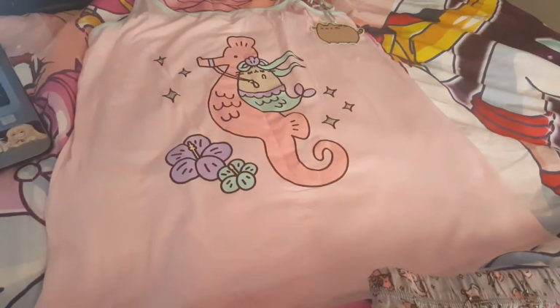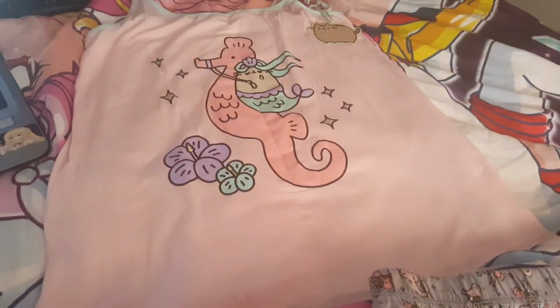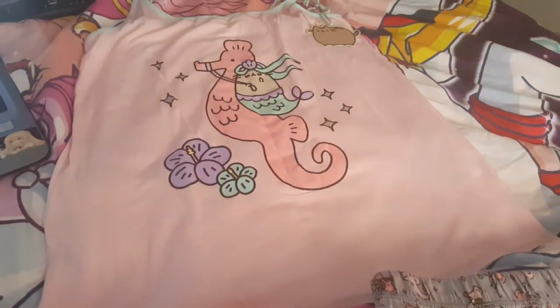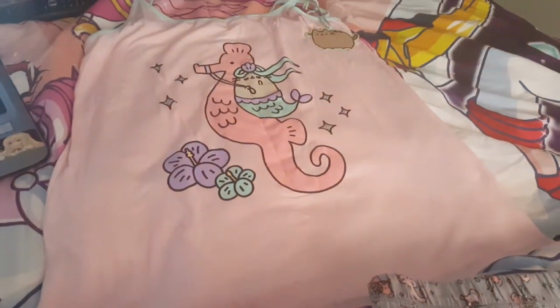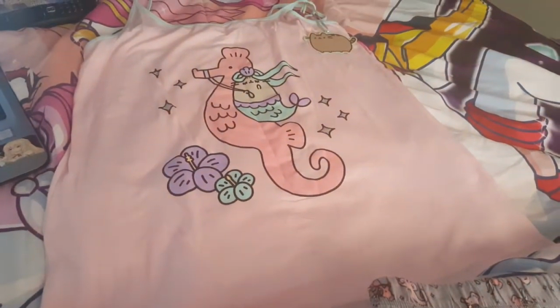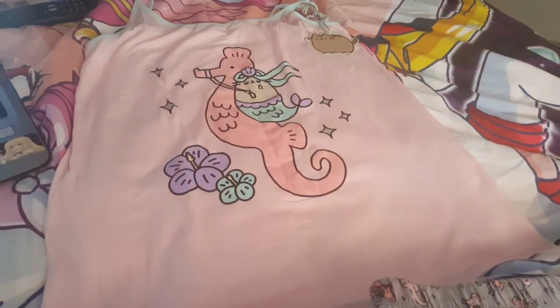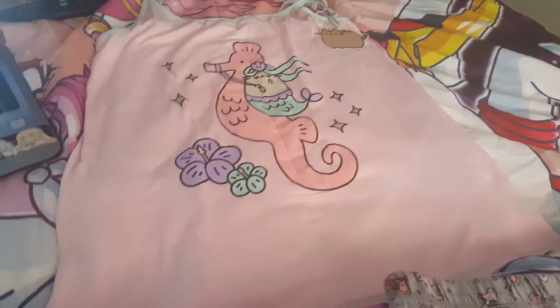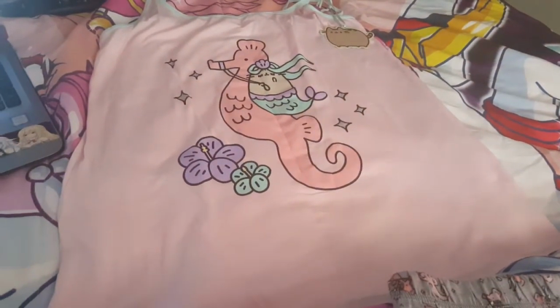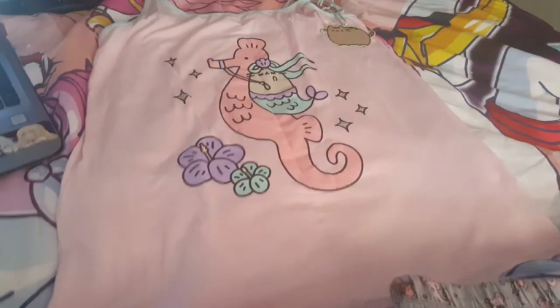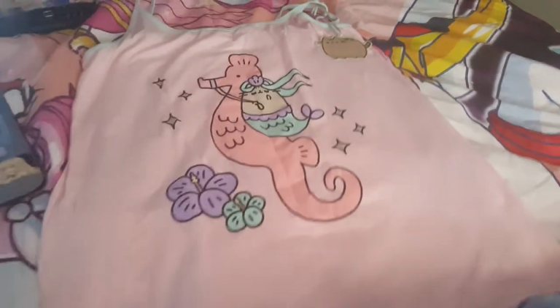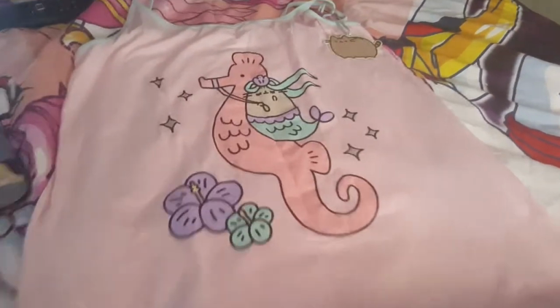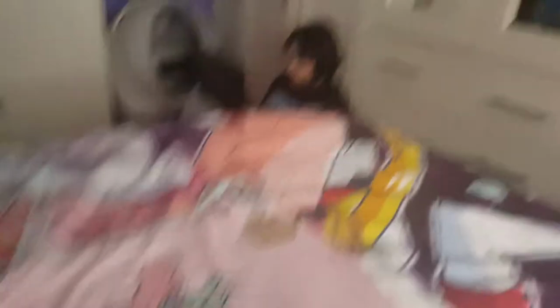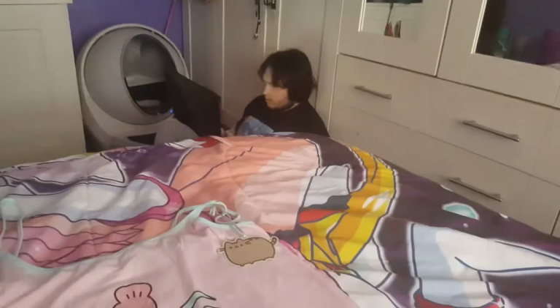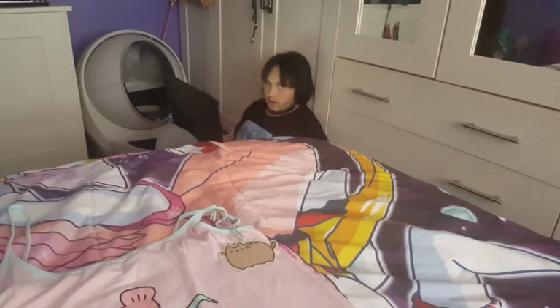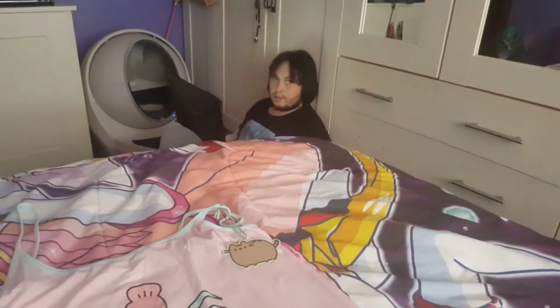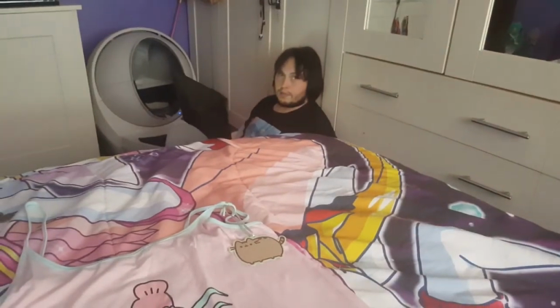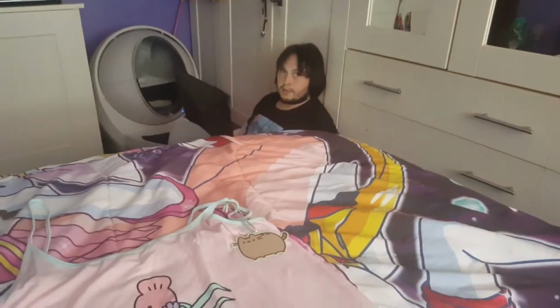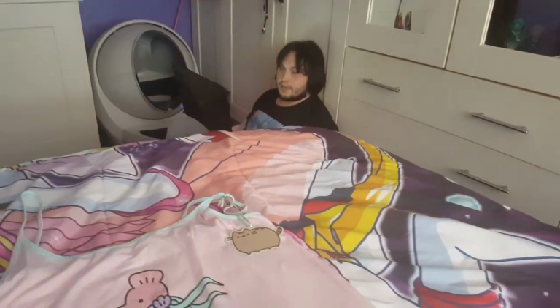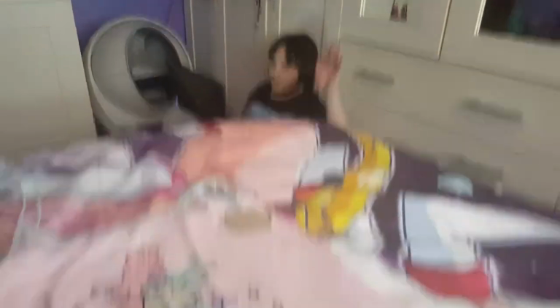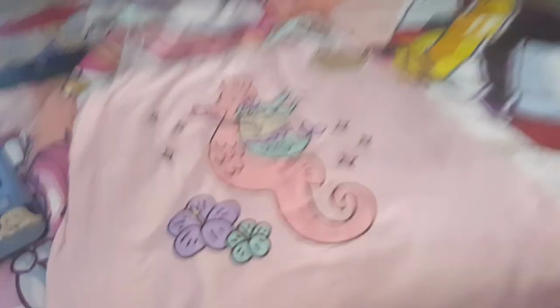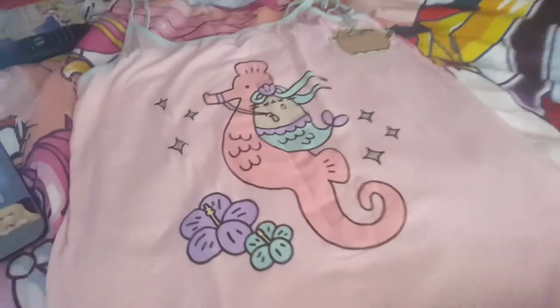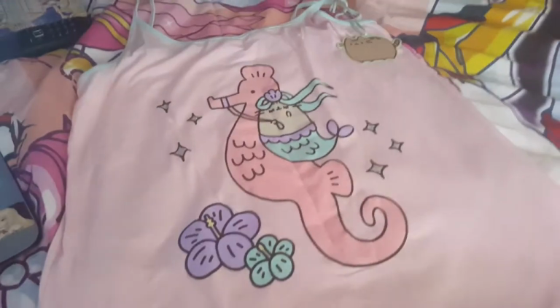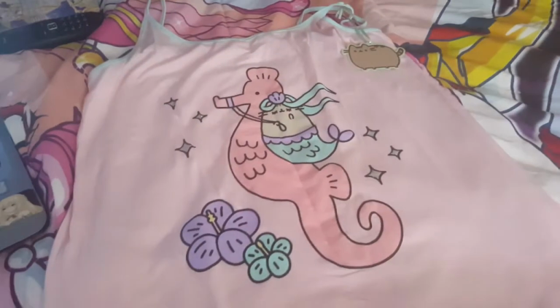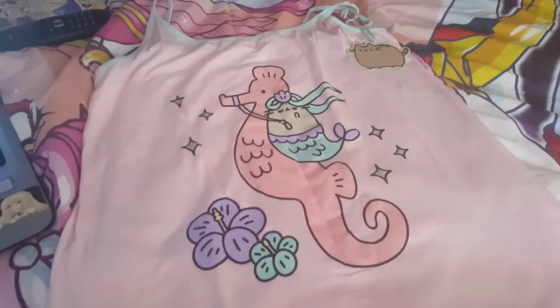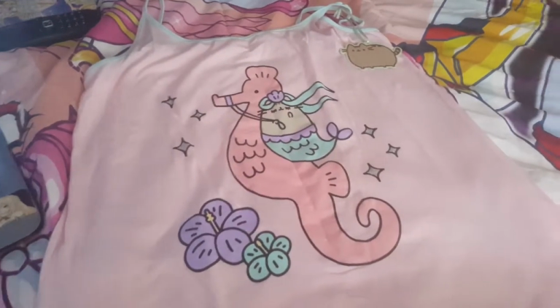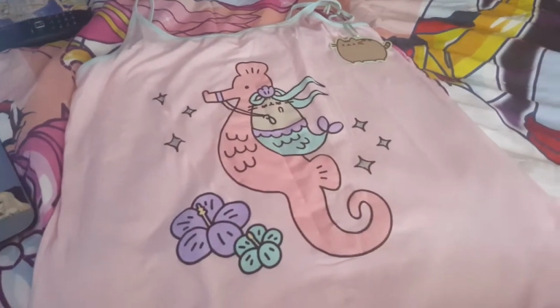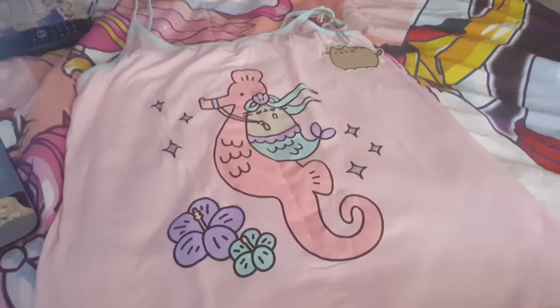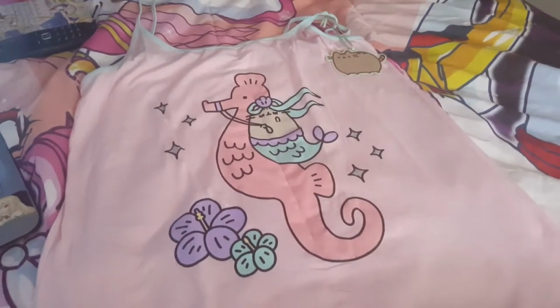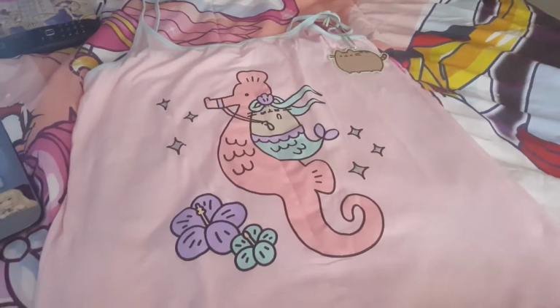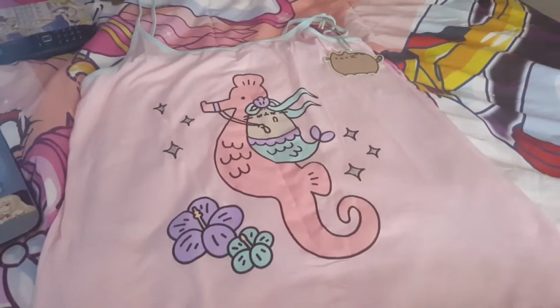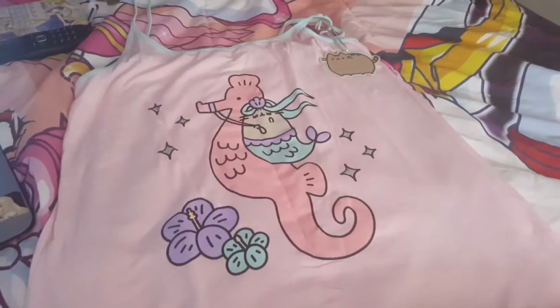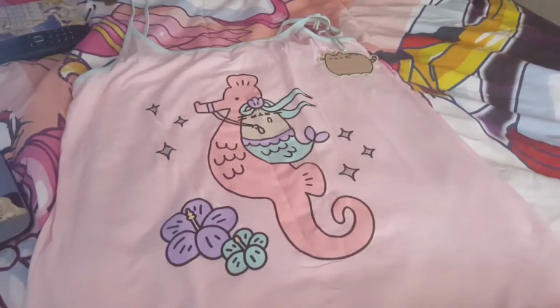Hi everyone, Vanessa here. And my husband's there. And today I'm going to show you my Pusheen pajamas.